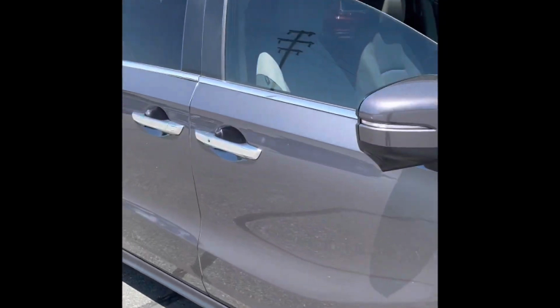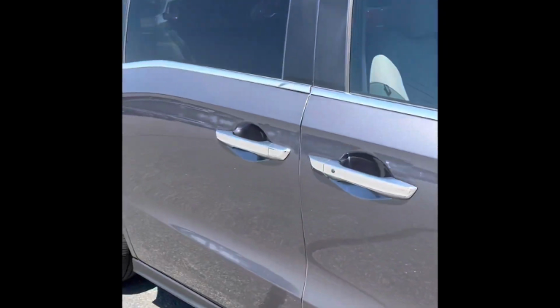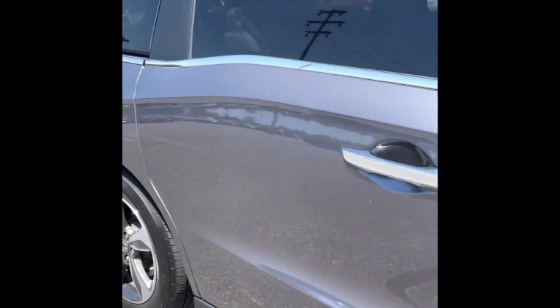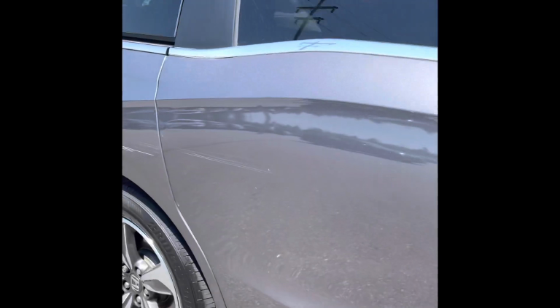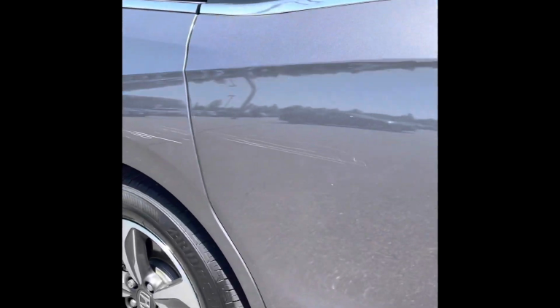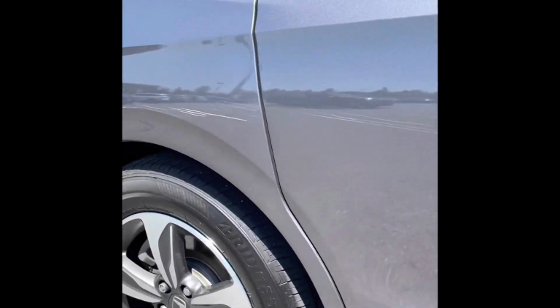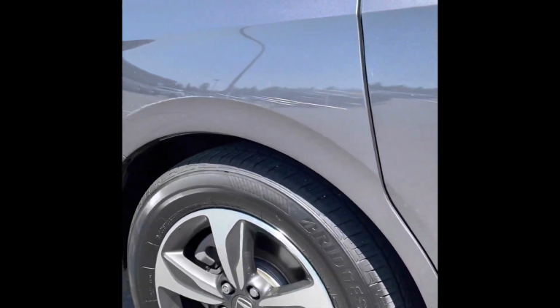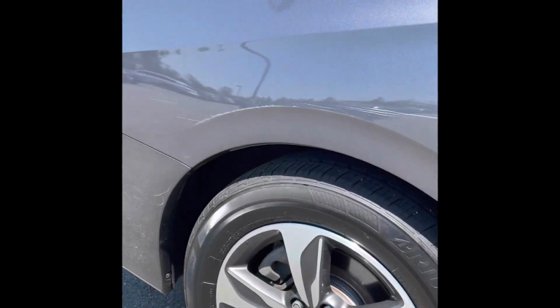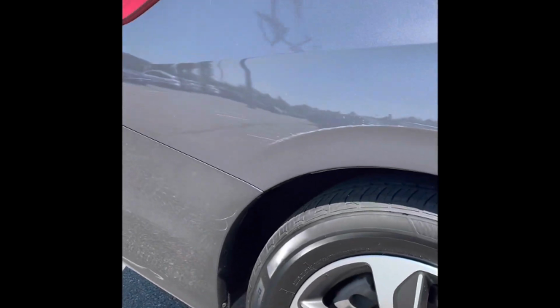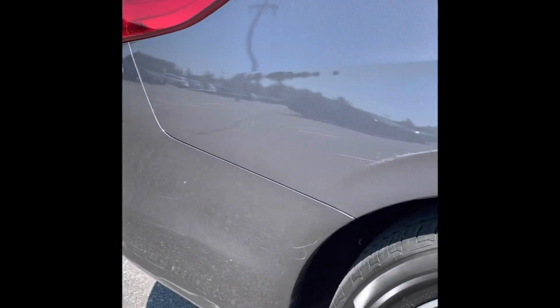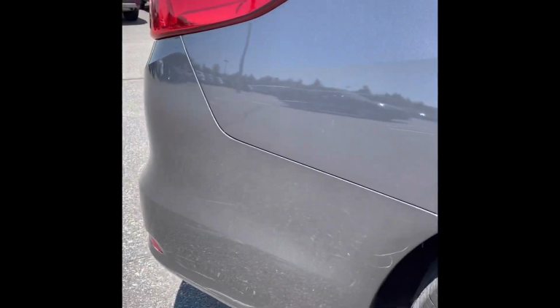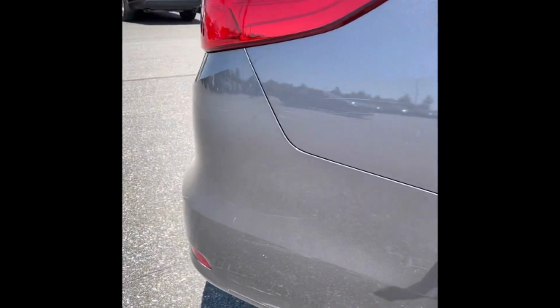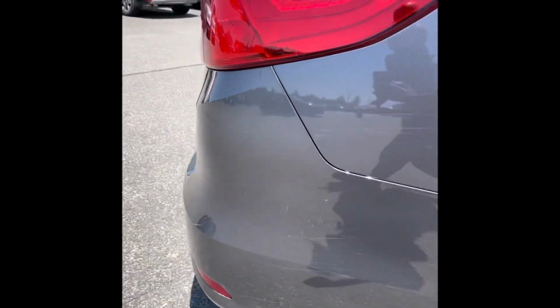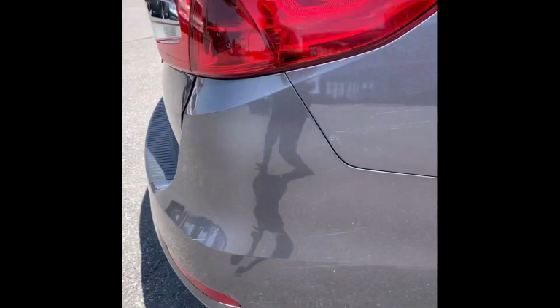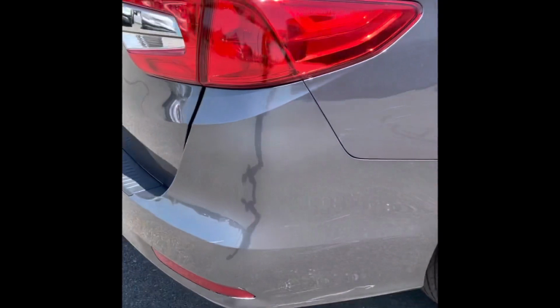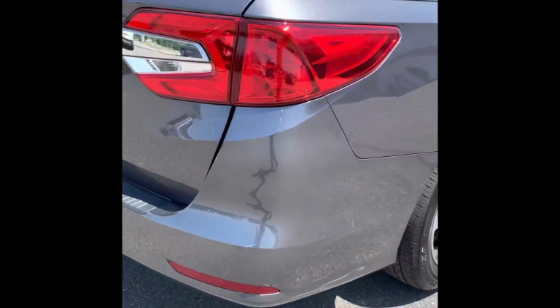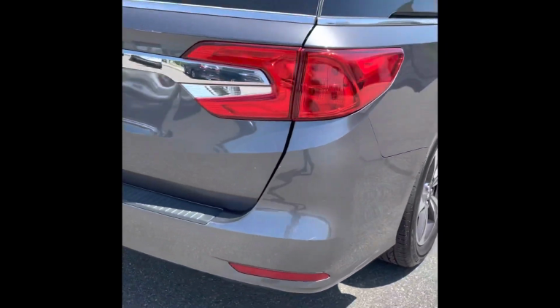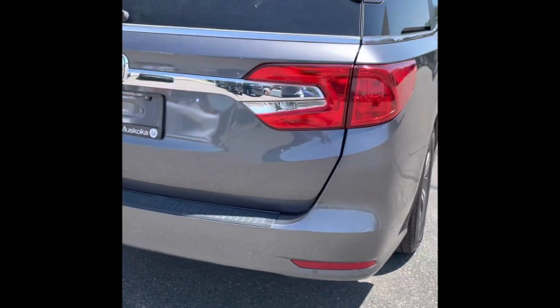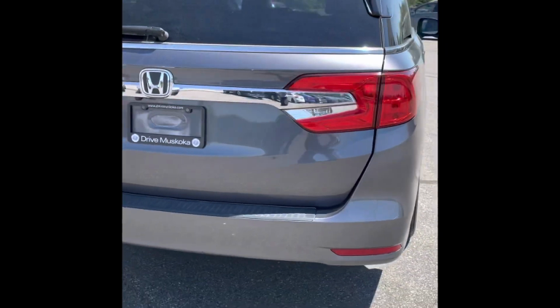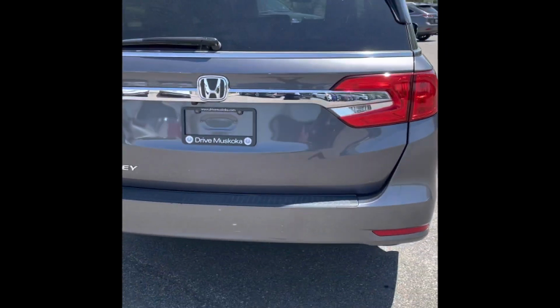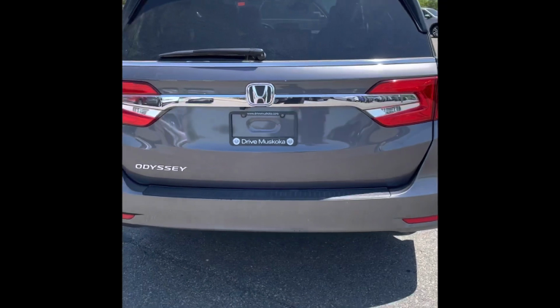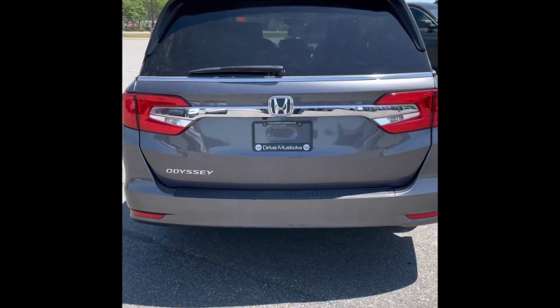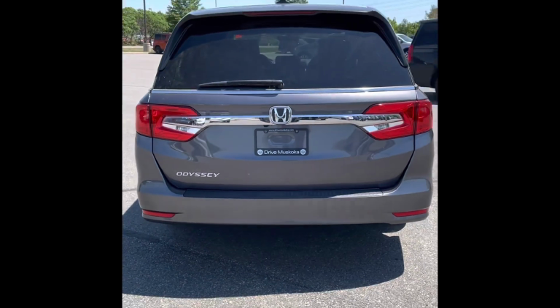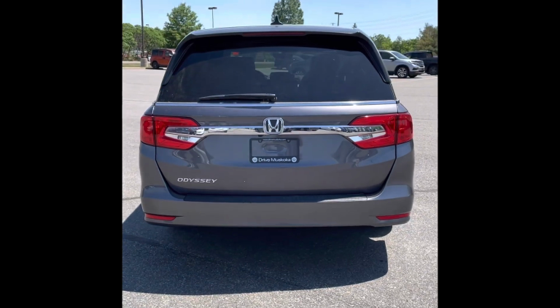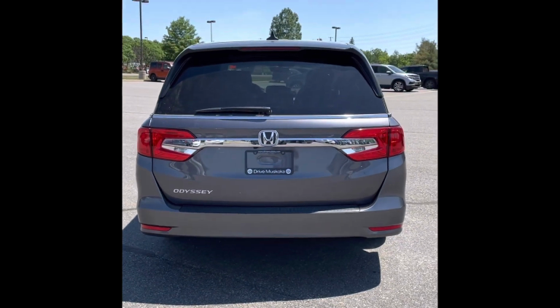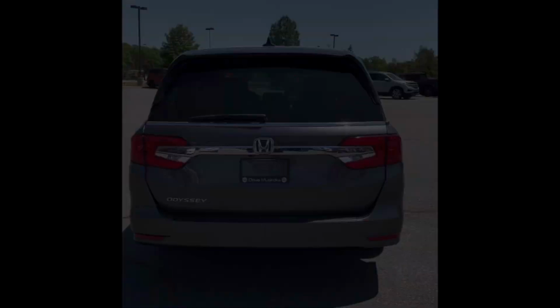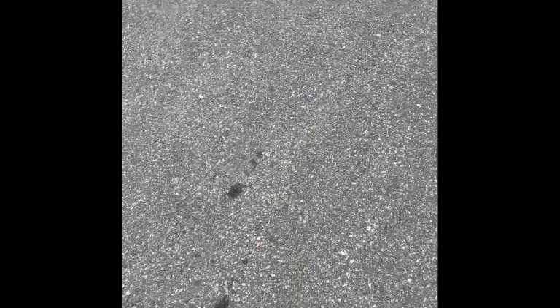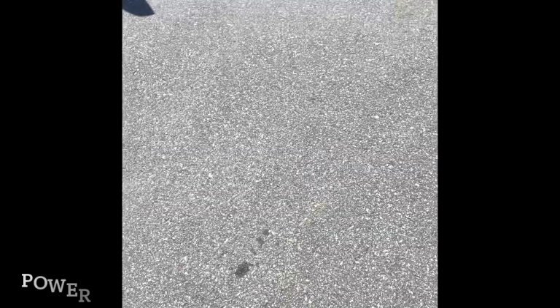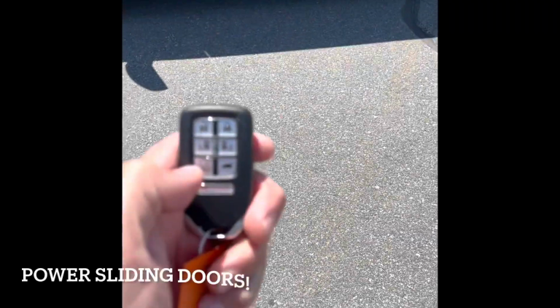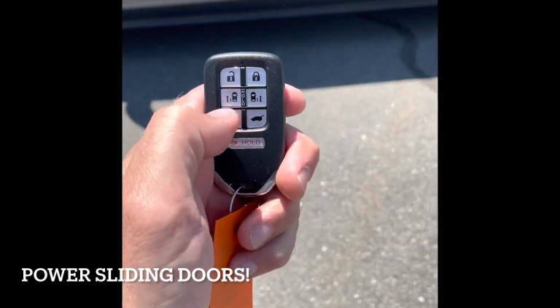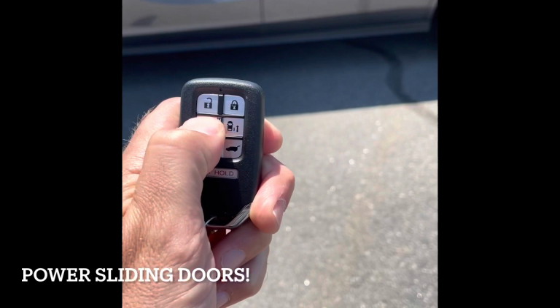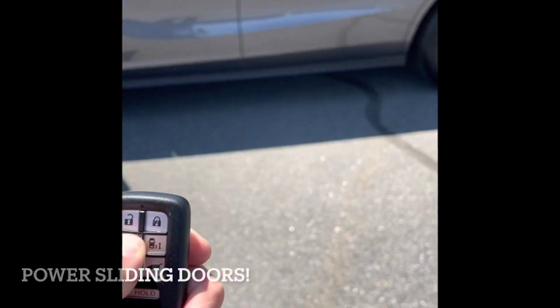I did see just a small little surface scratch along the passenger side — don't be too concerned about that though. And power sliding doors.